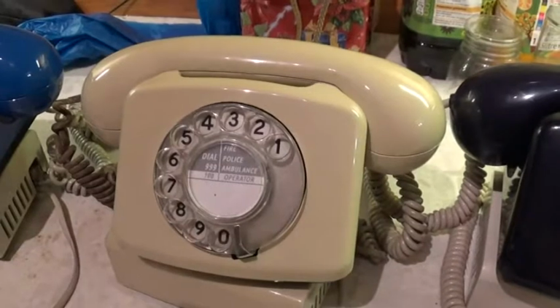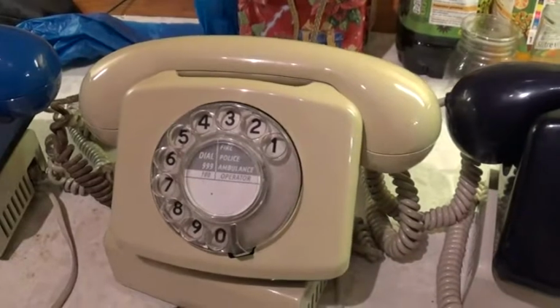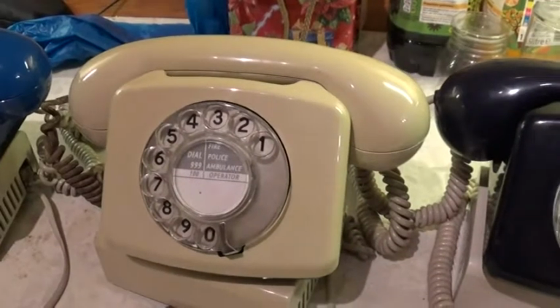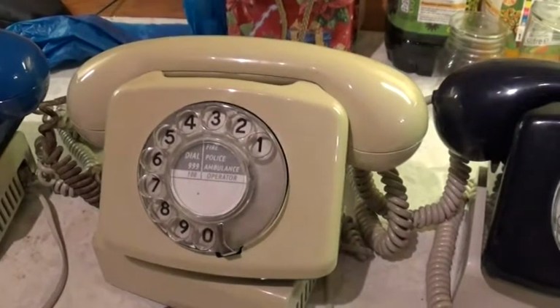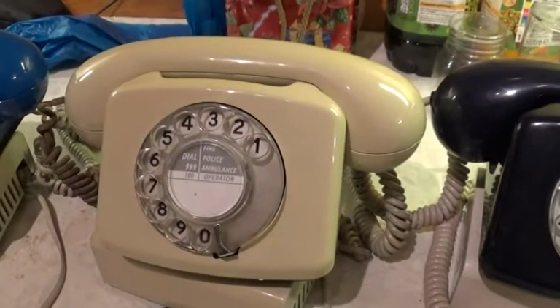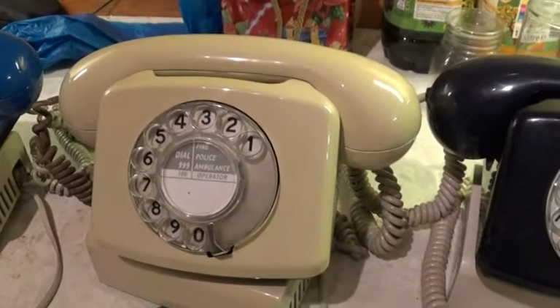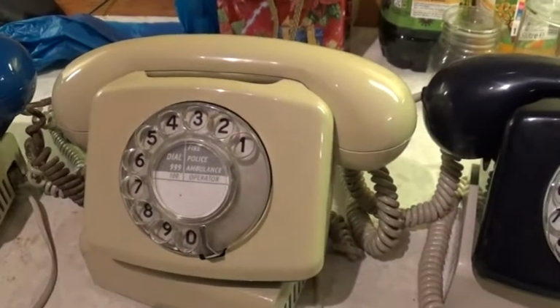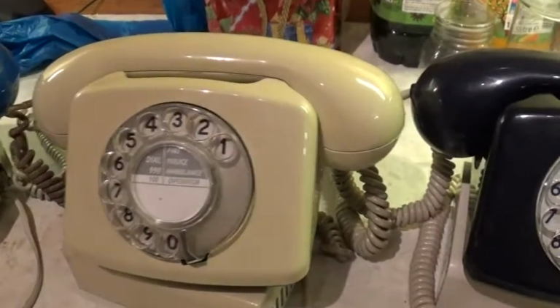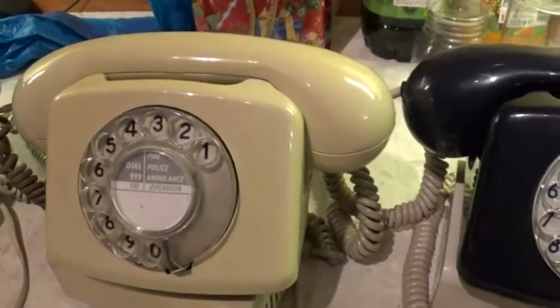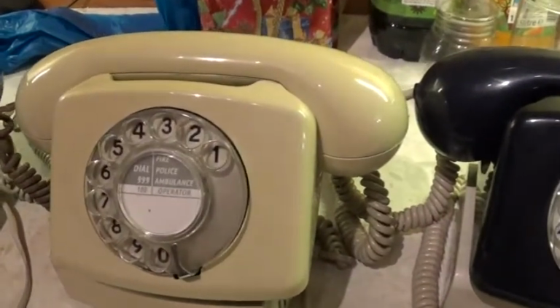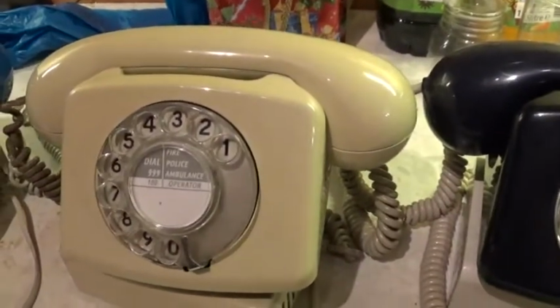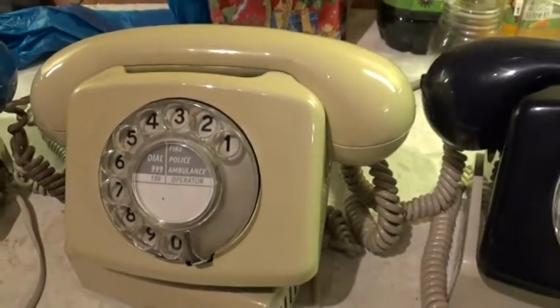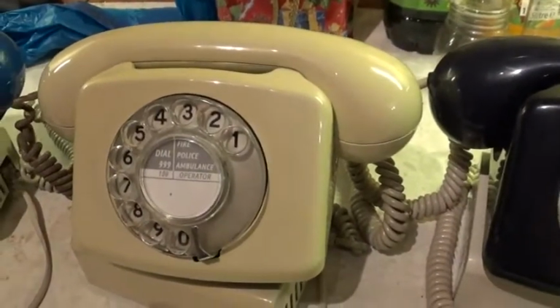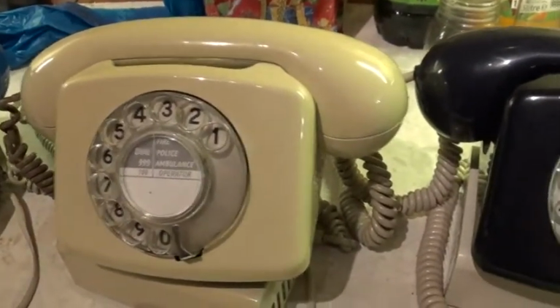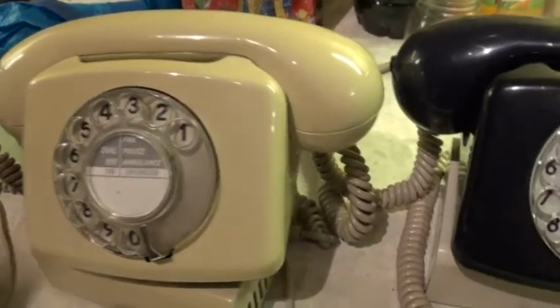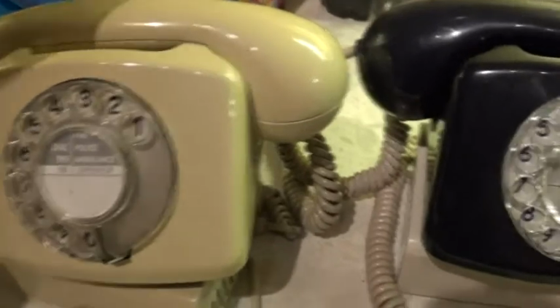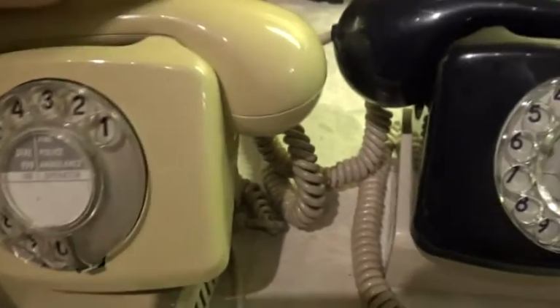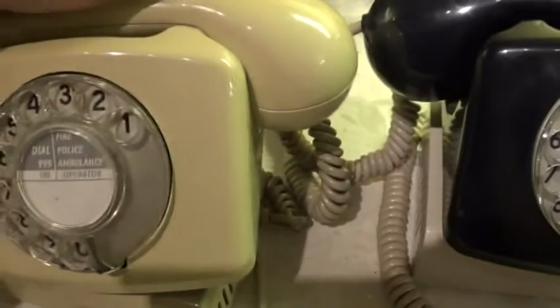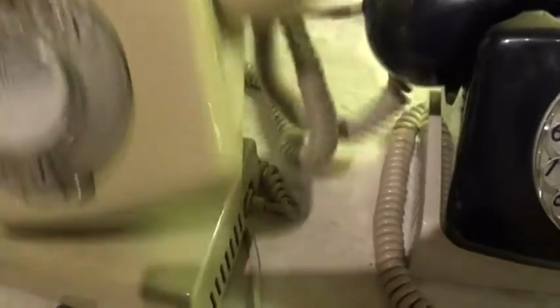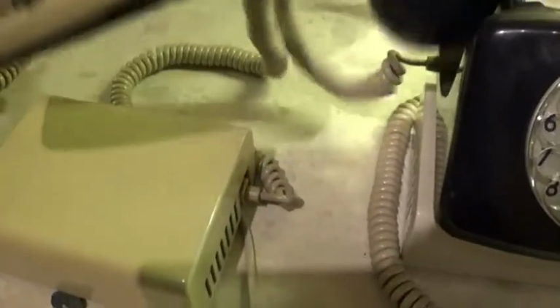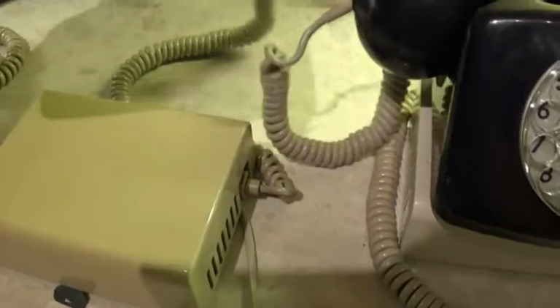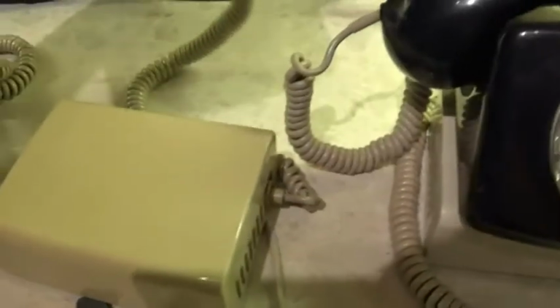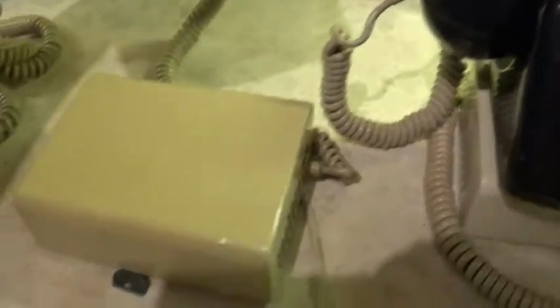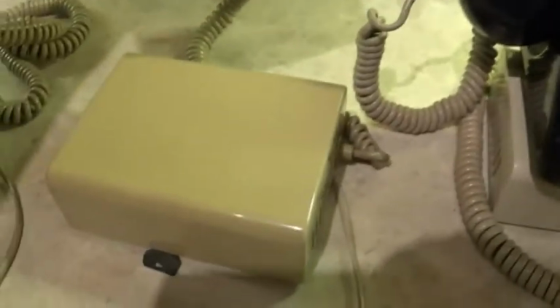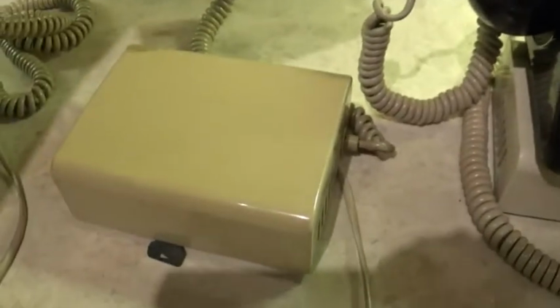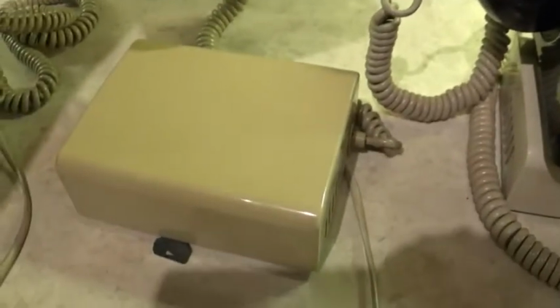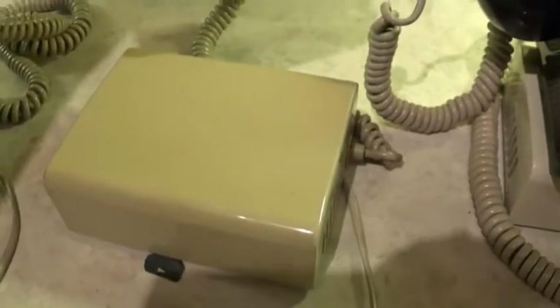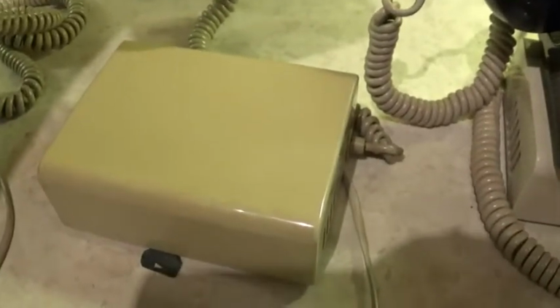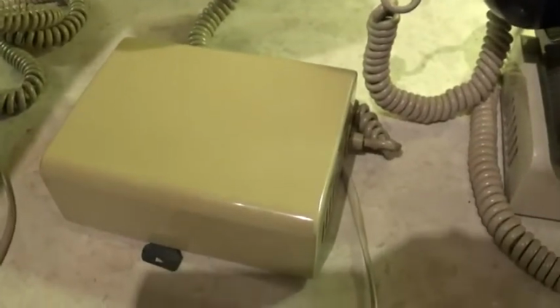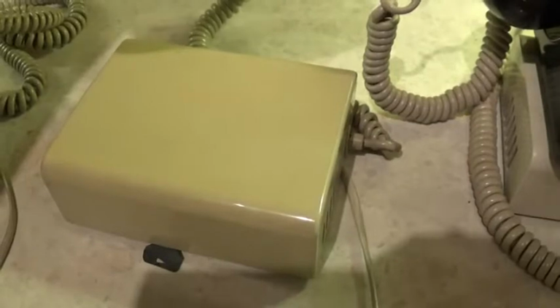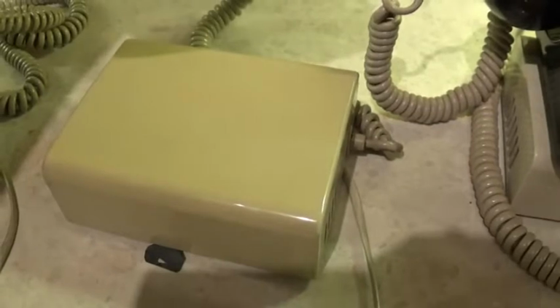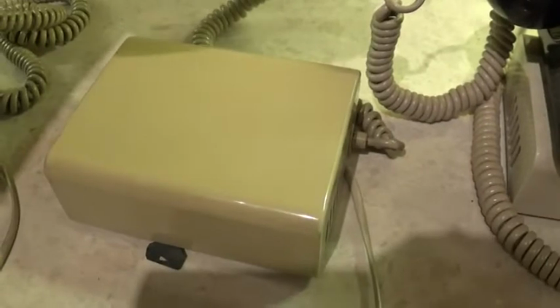But the compromise for making the phone smaller was they couldn't fit the bells inside. And so the bells were in a separate bell box like this one here.